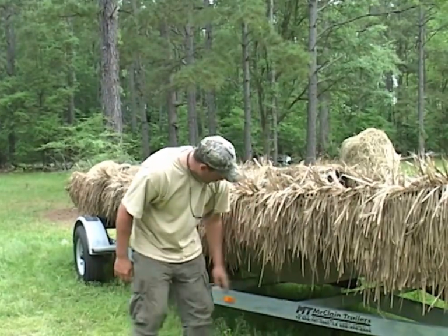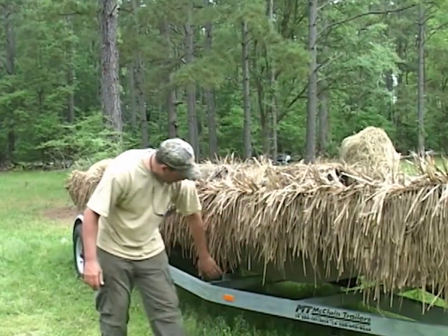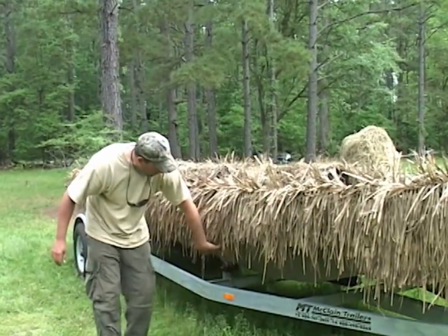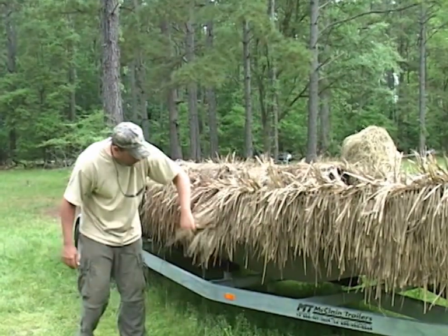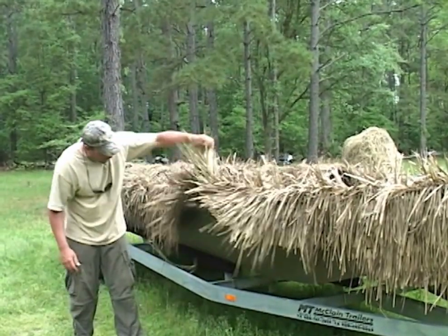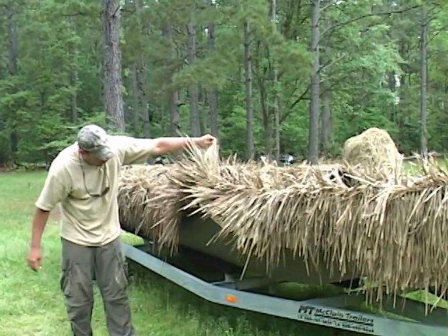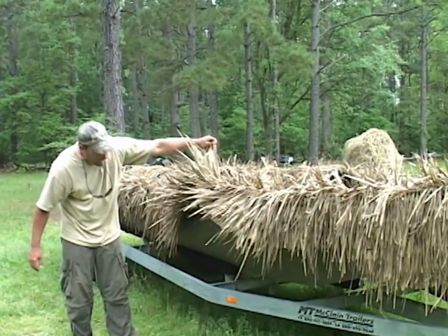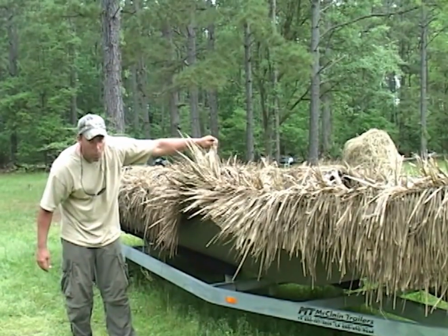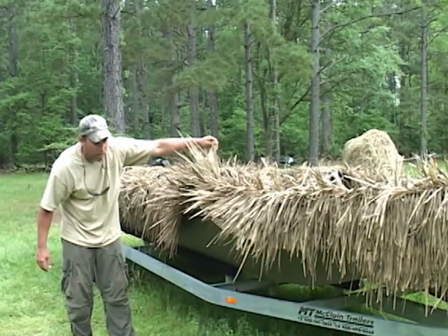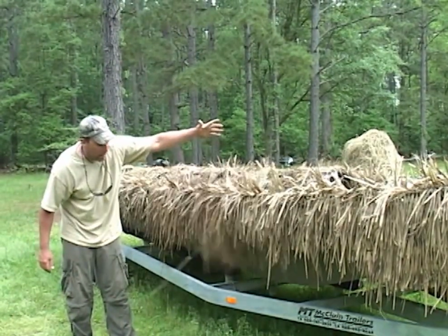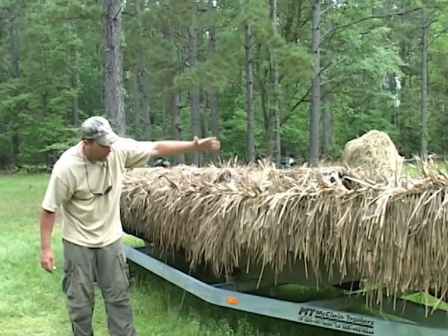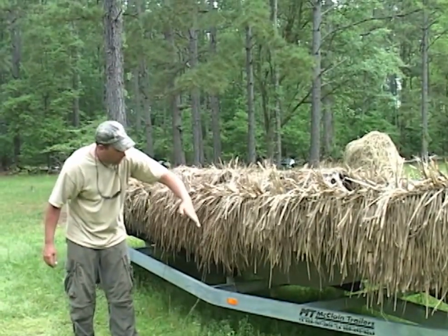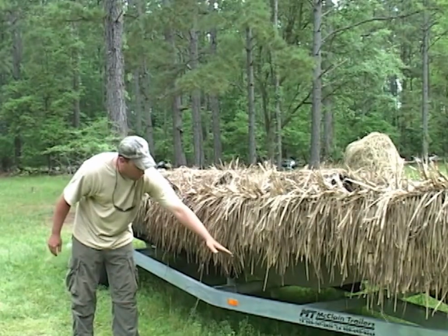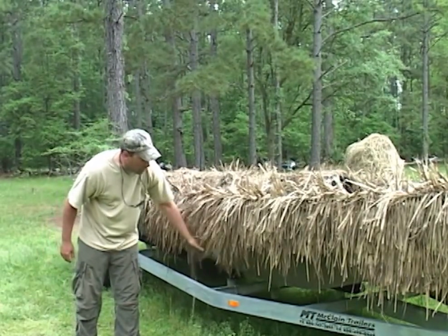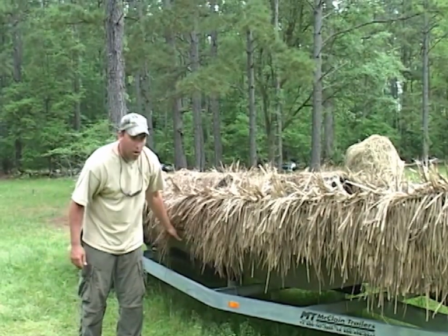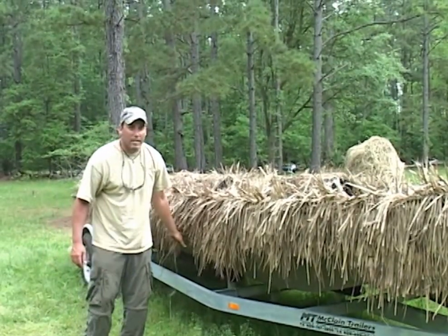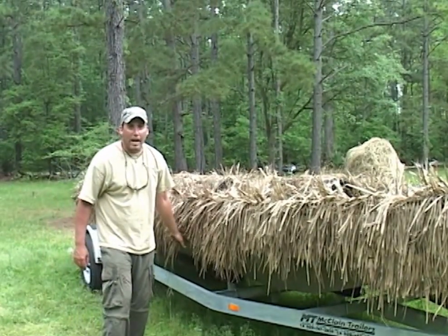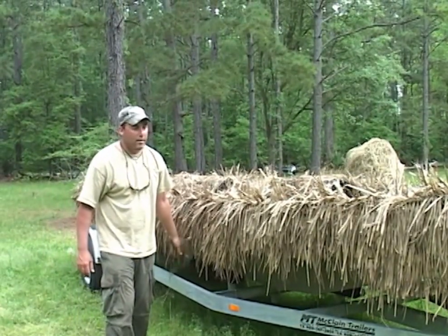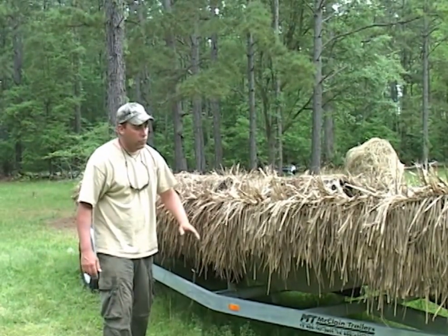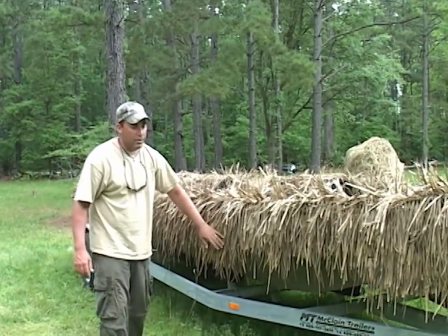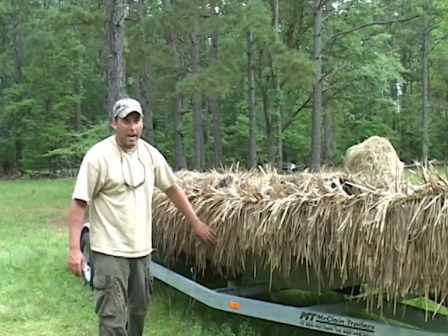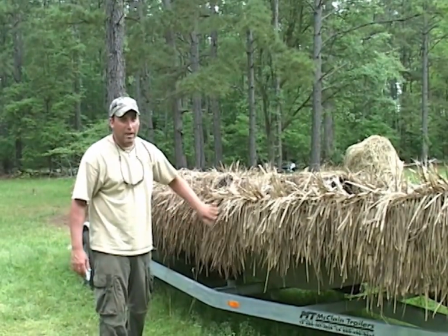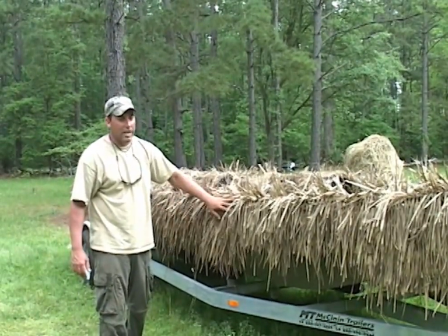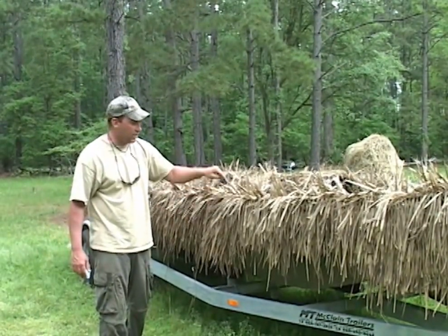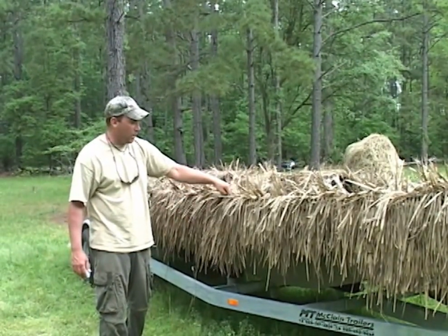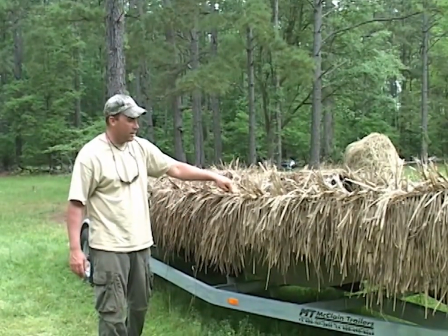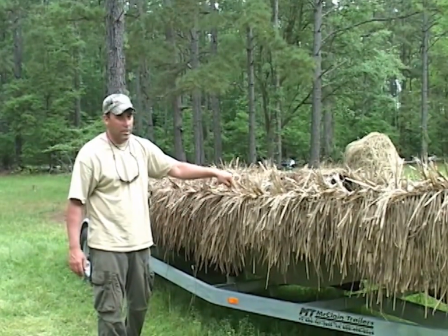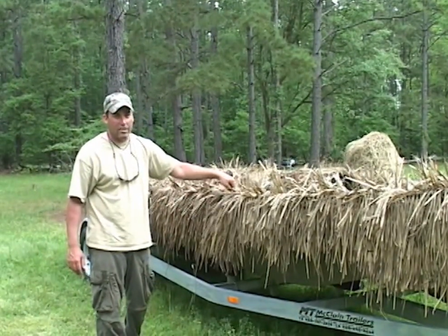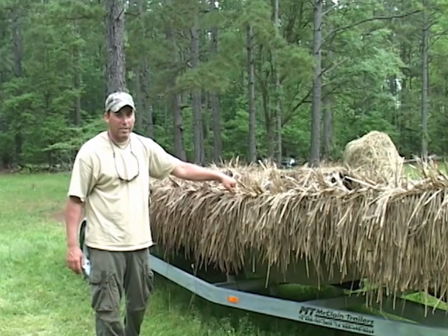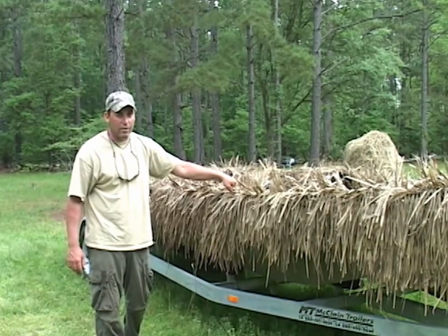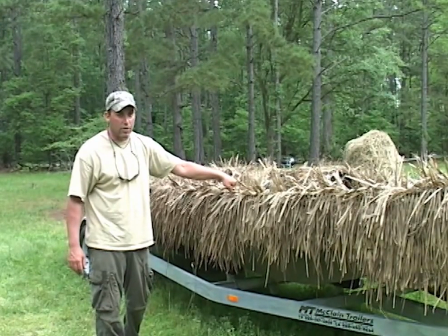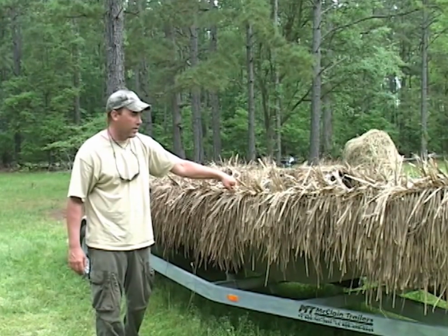You can see that the boat is covered all the way down to the water line. It runs in the water fine, trailers fine, it never leaves. This has been on here since last hunting season — used it all year.